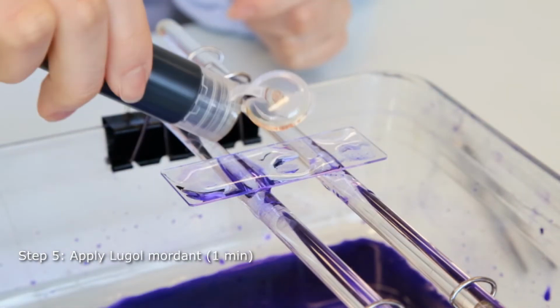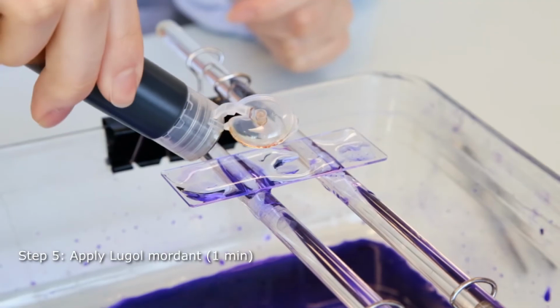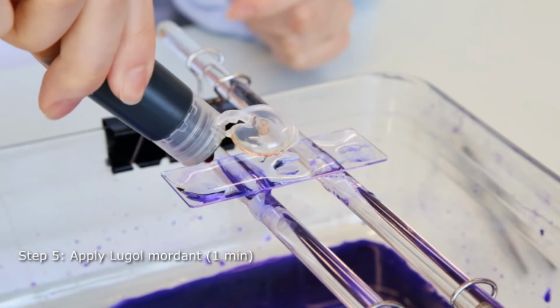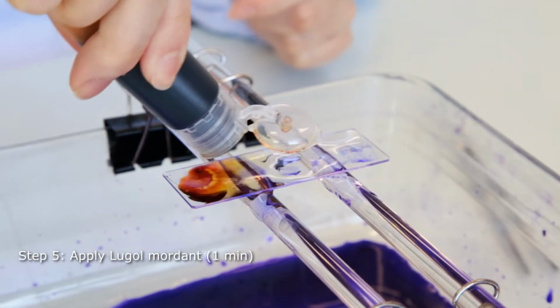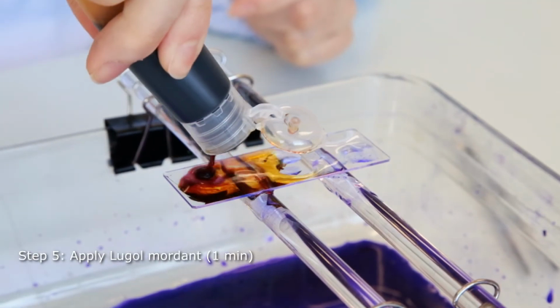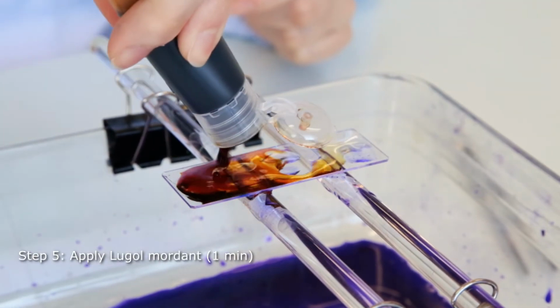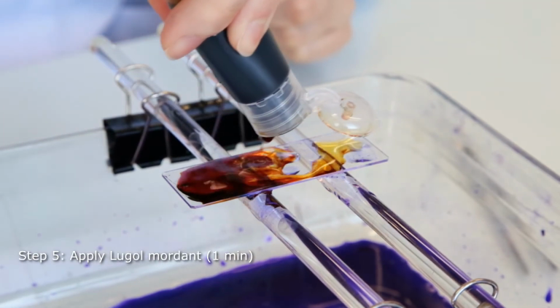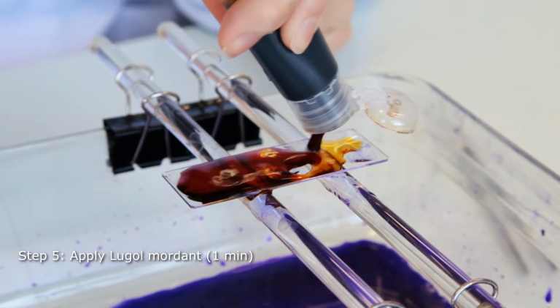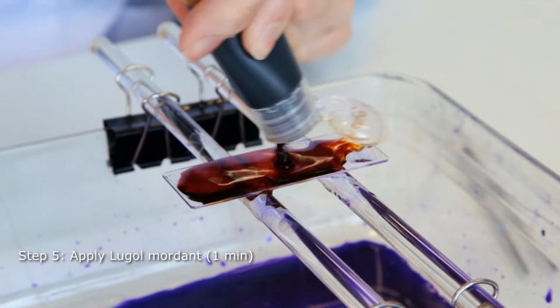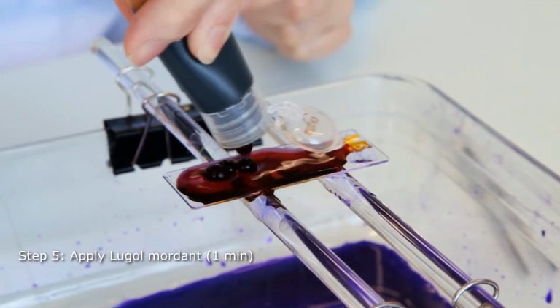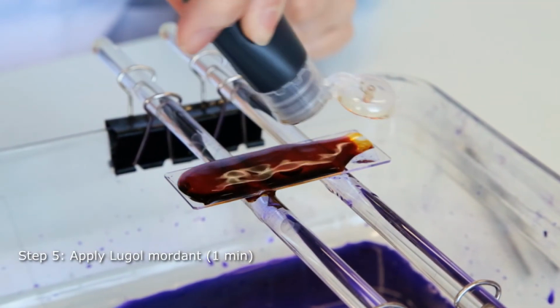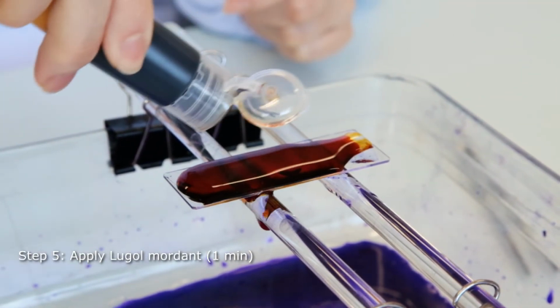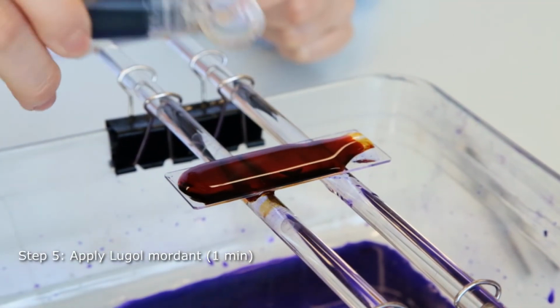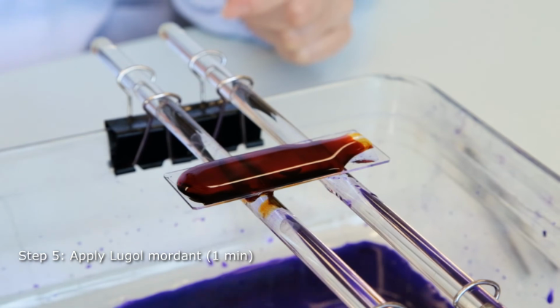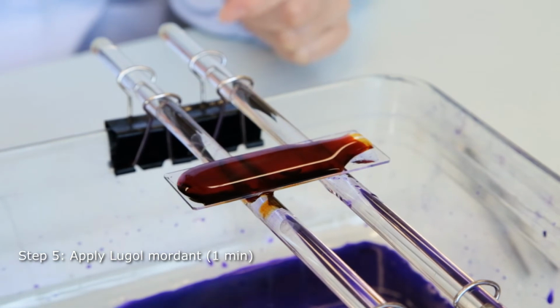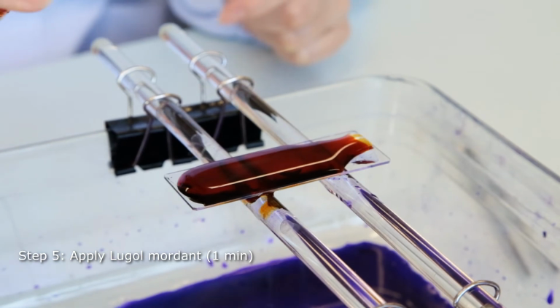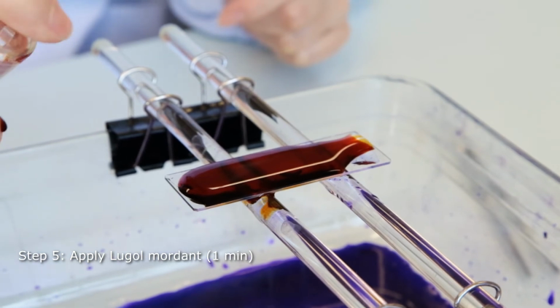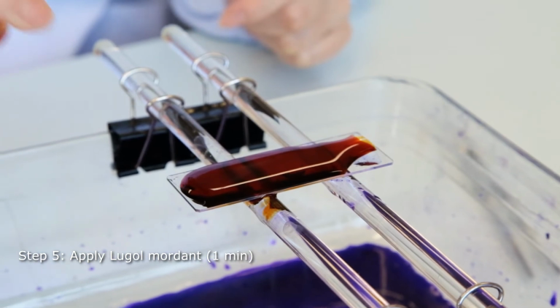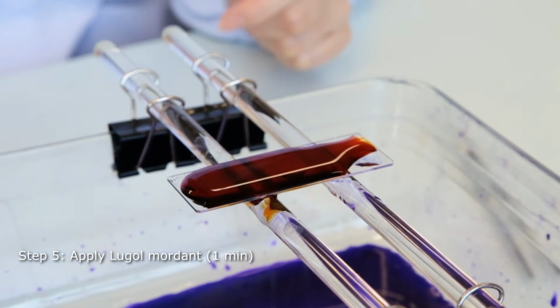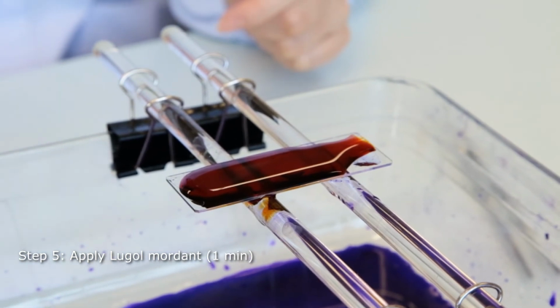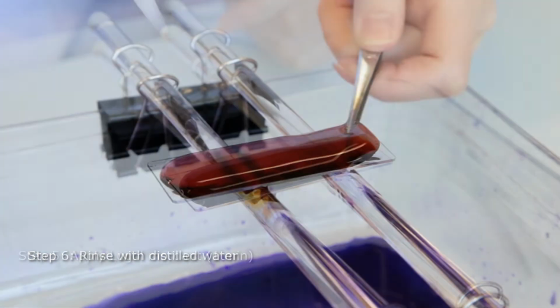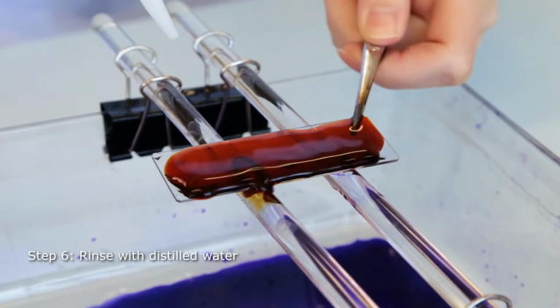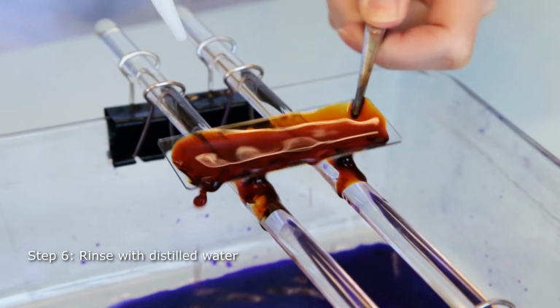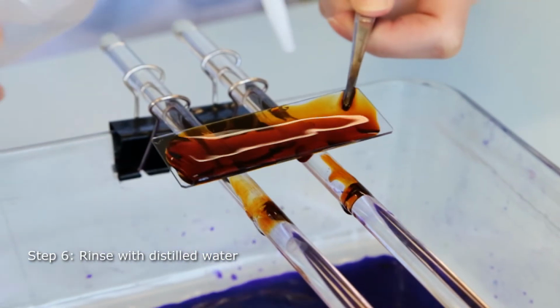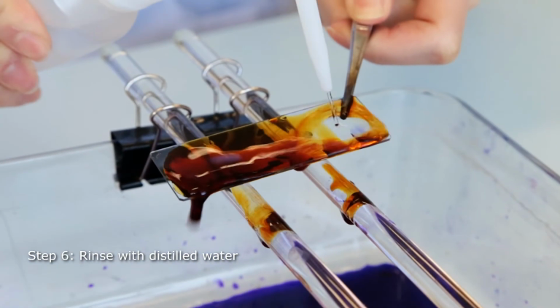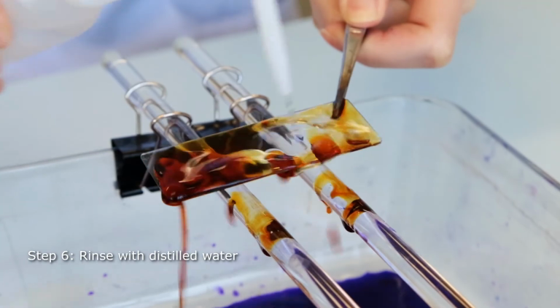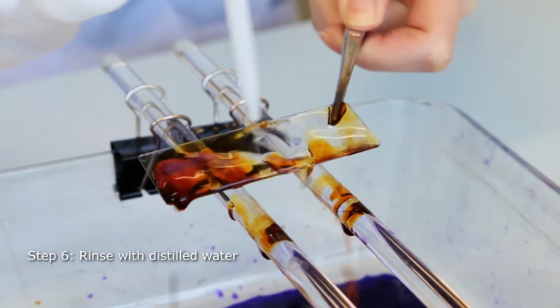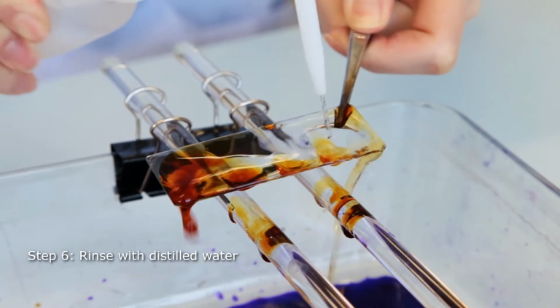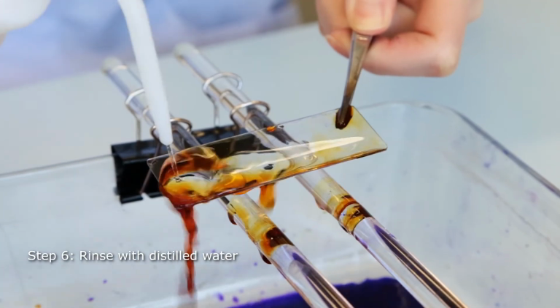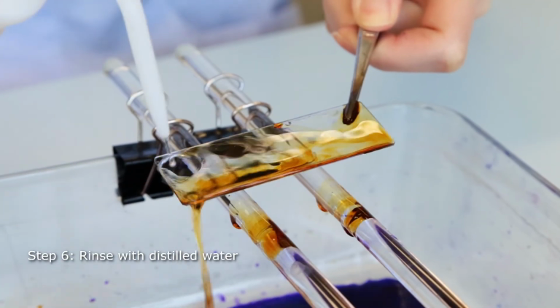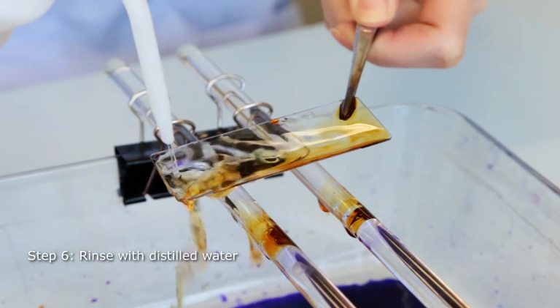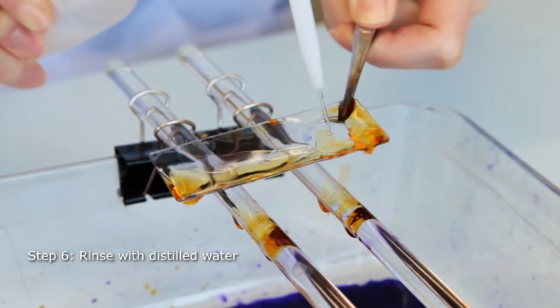Lugol reagent, which contains iodine, binds to crystal violet and traps it within the cell. It is left to bind for one minute. Like before, excess reagent is rinsed with distilled water.